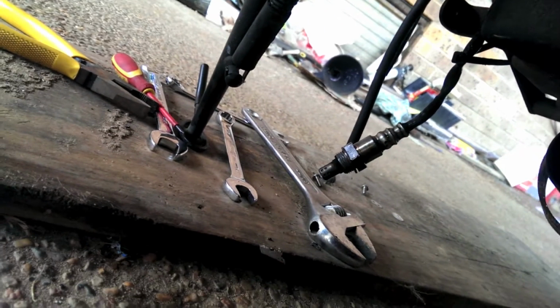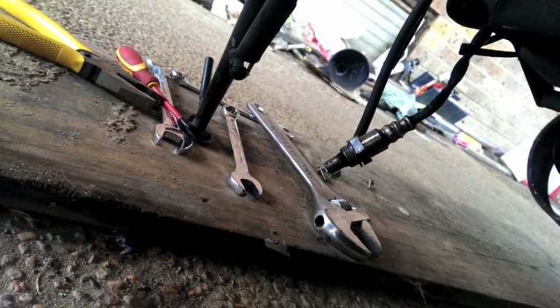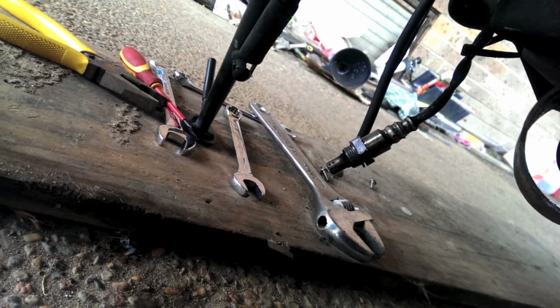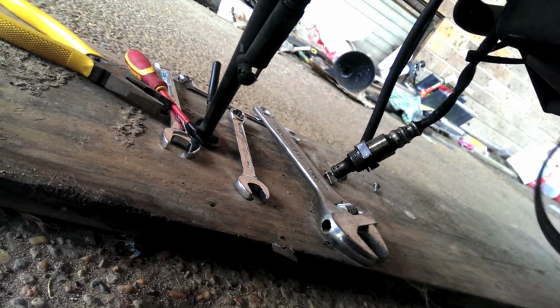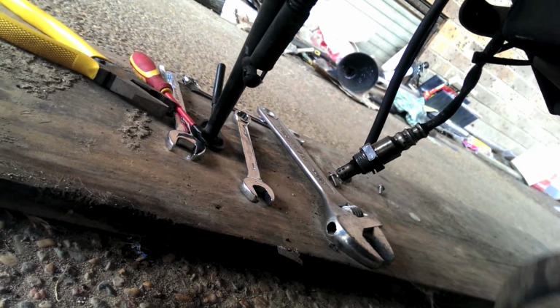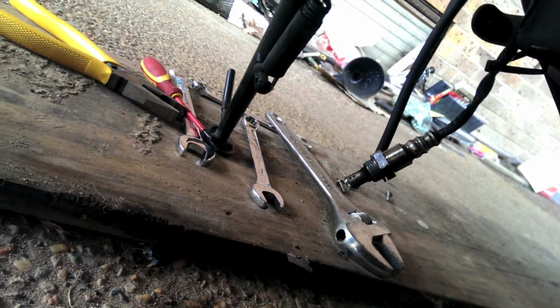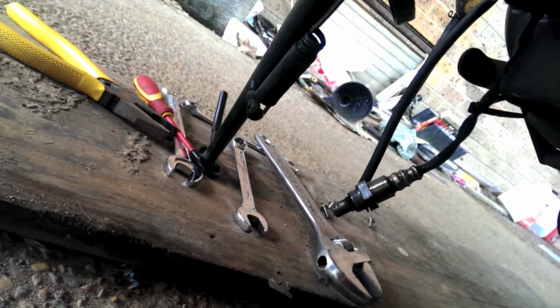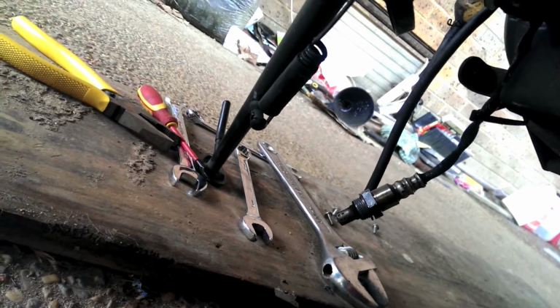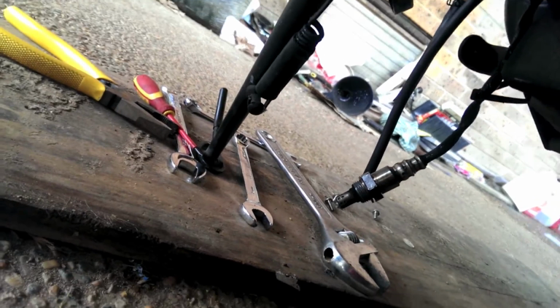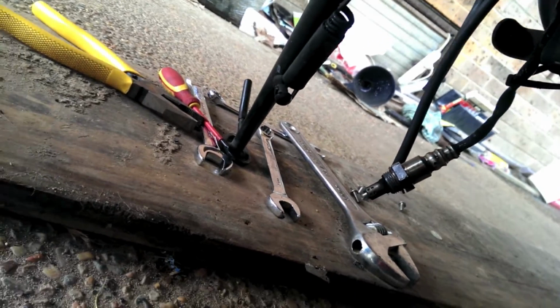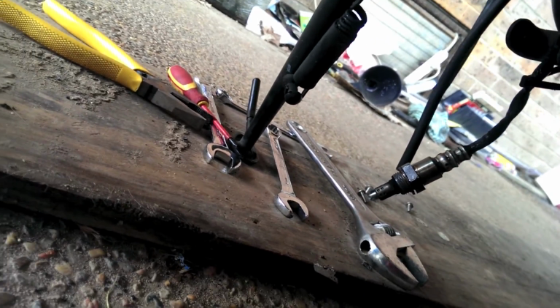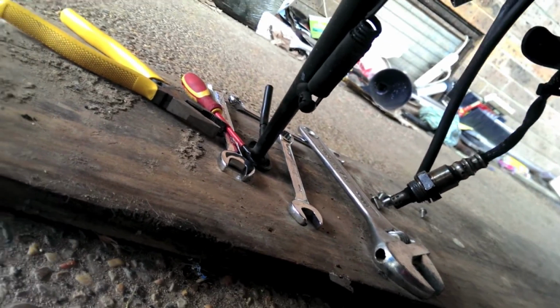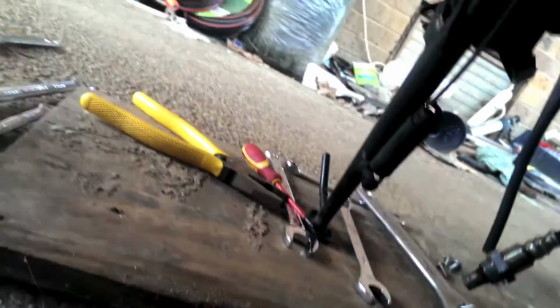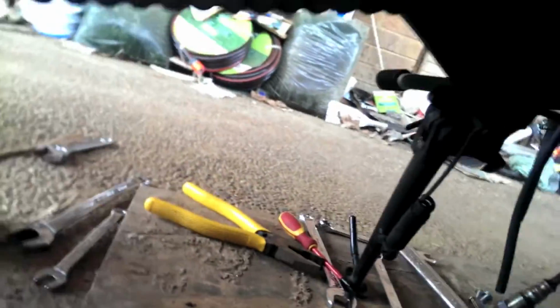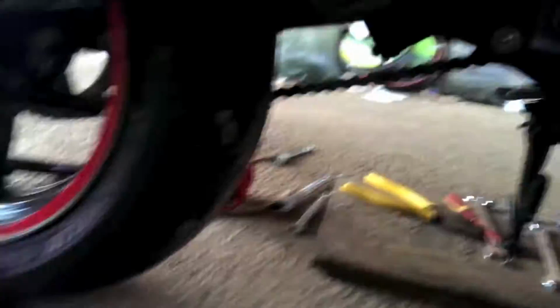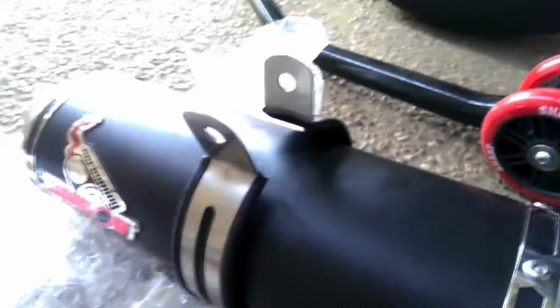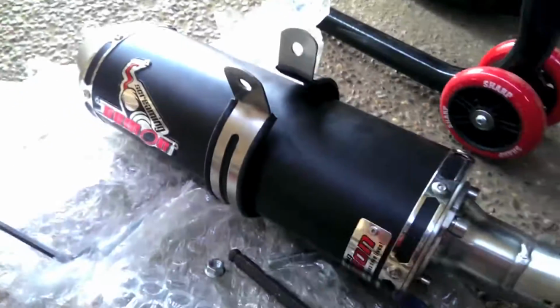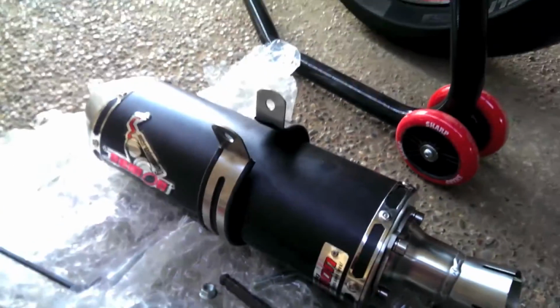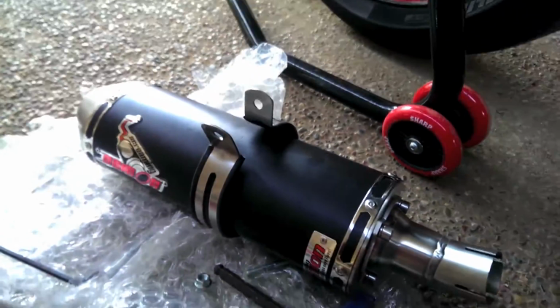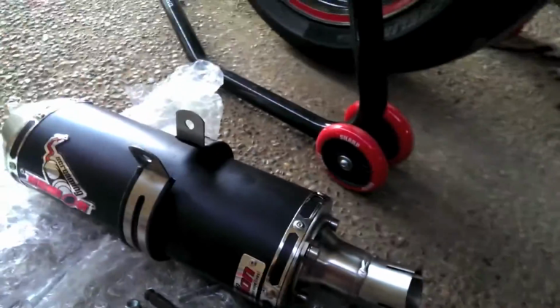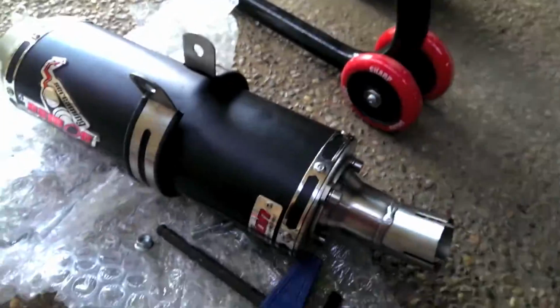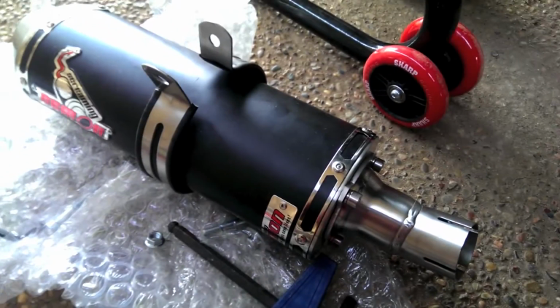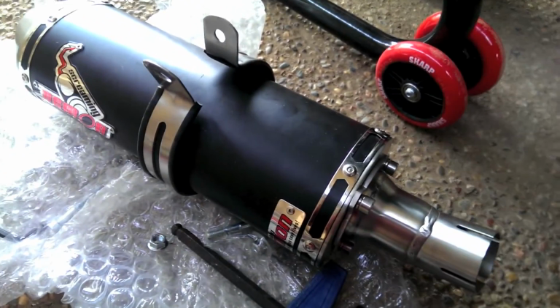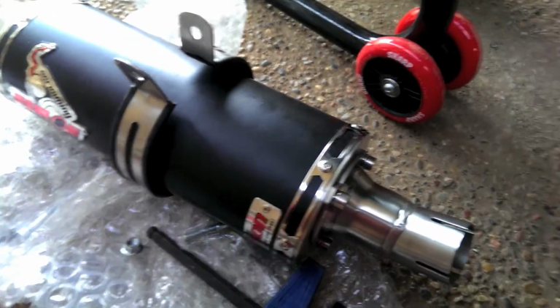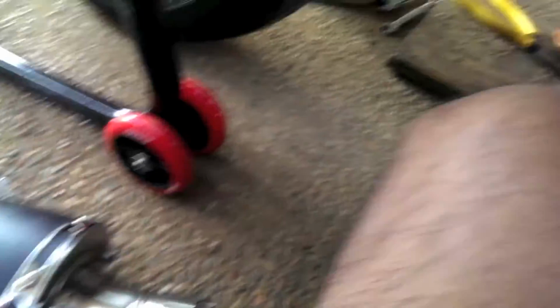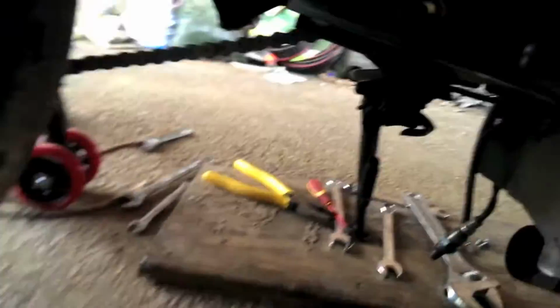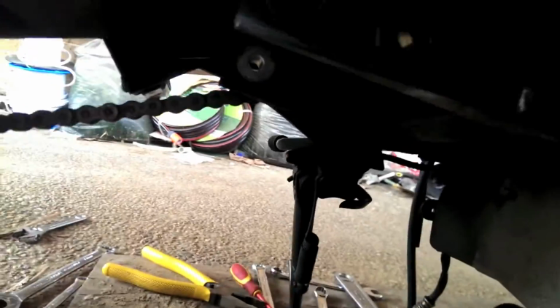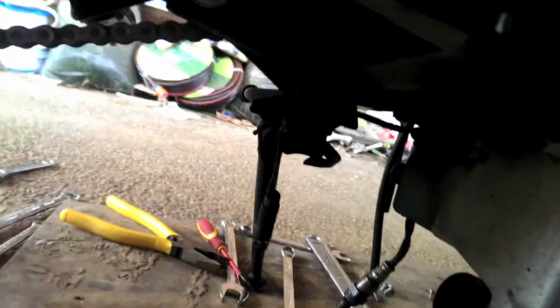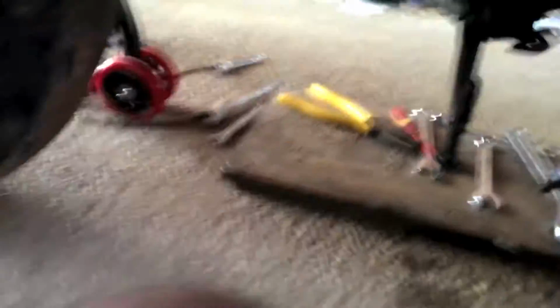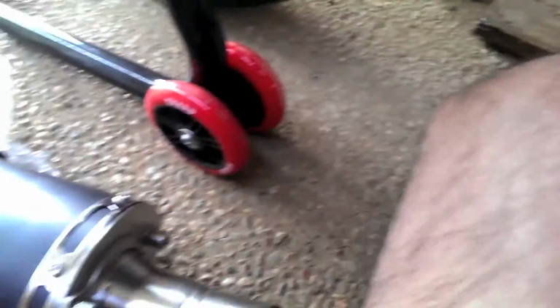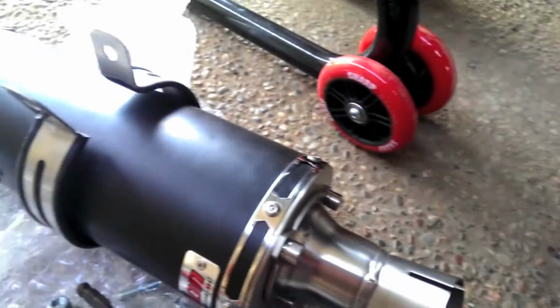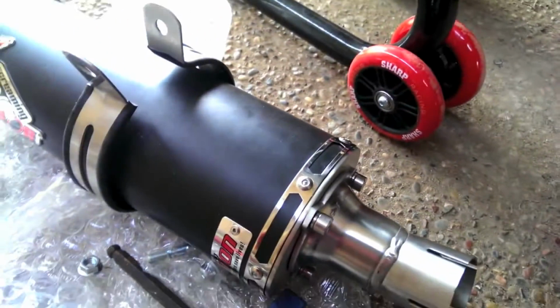Let's take this out. Time to put the new Screaming Demon on. I shall put it on and take another video.